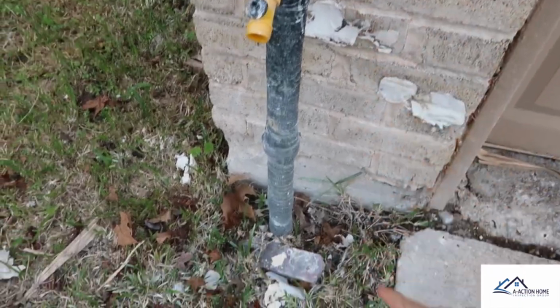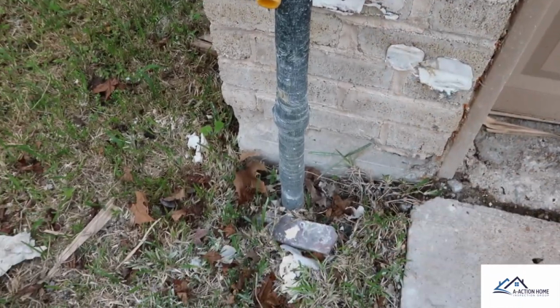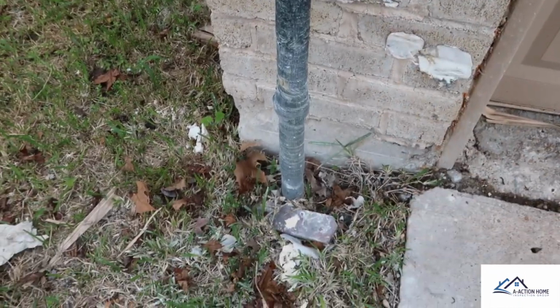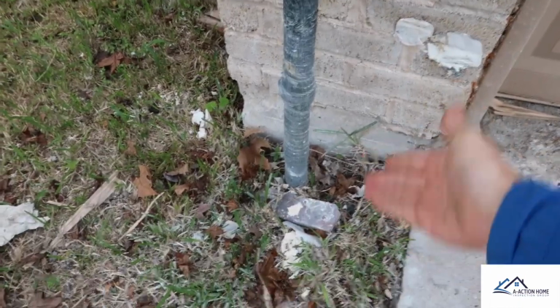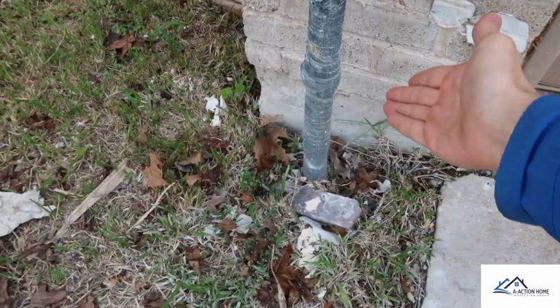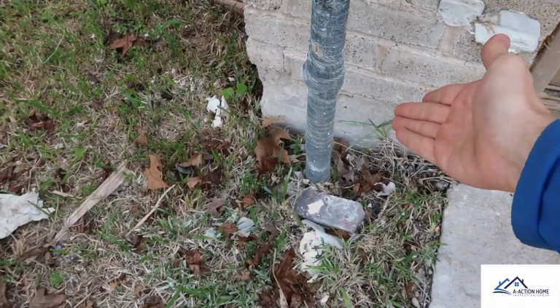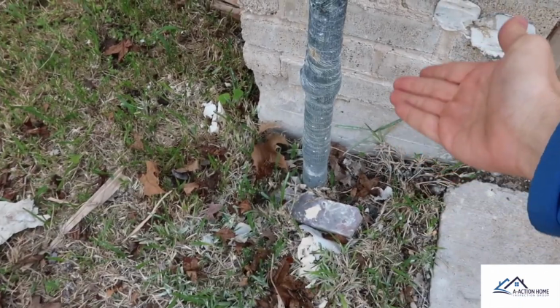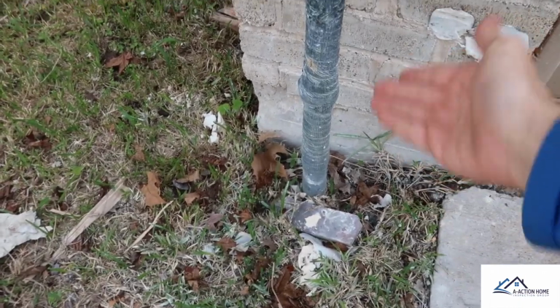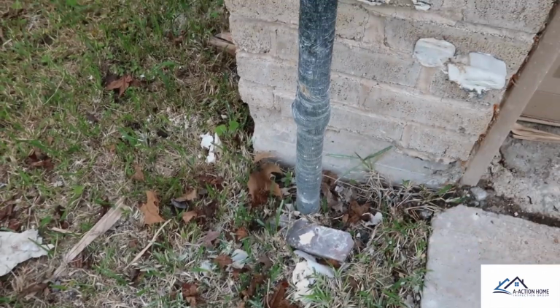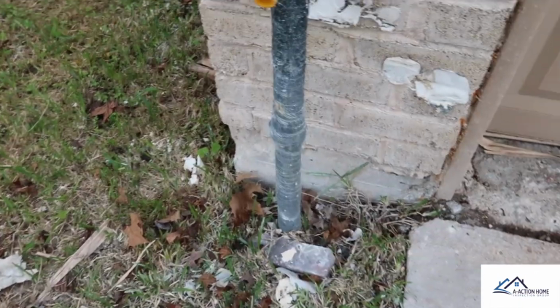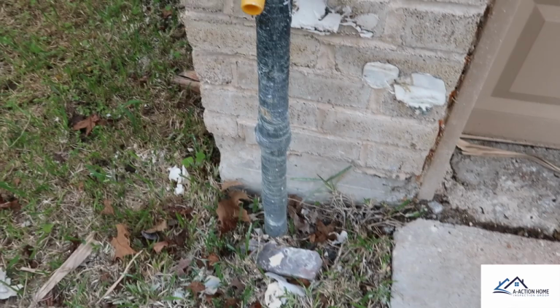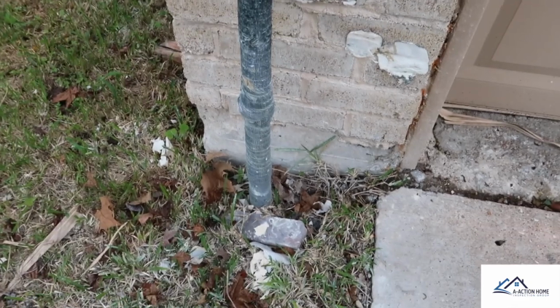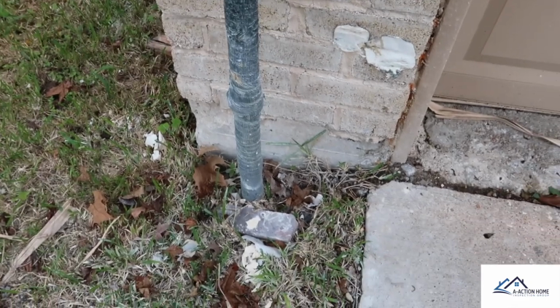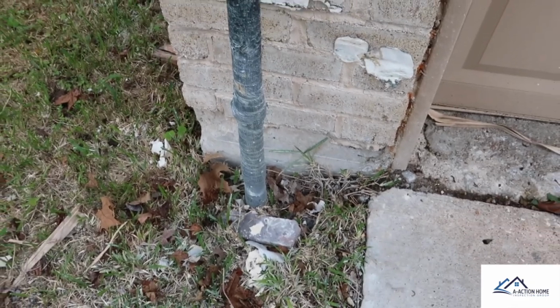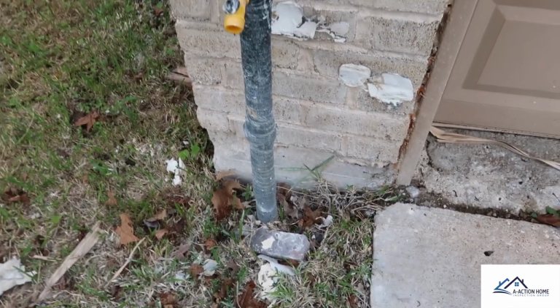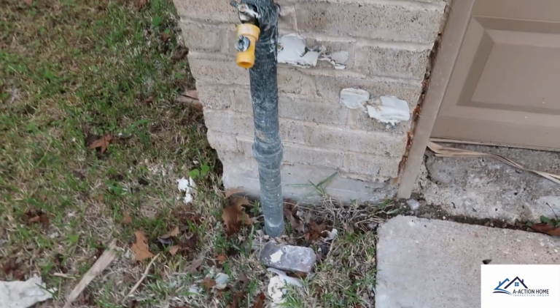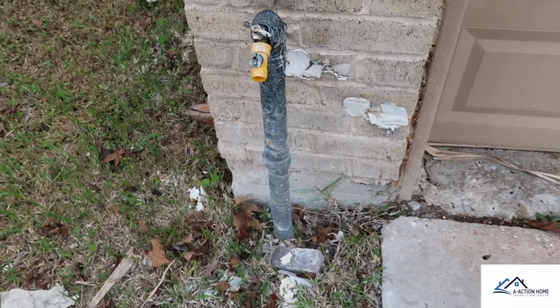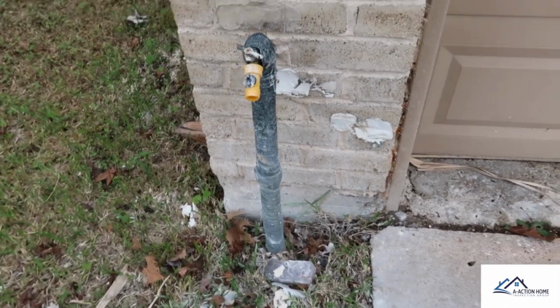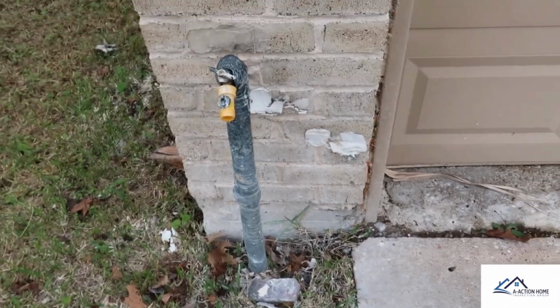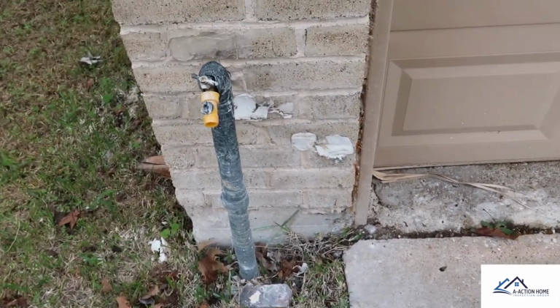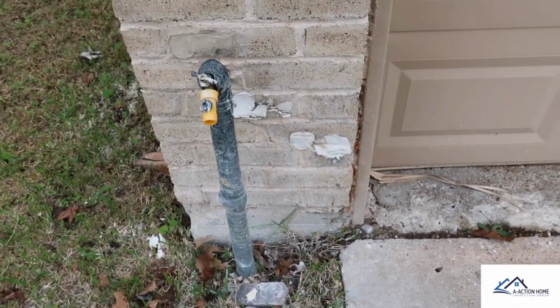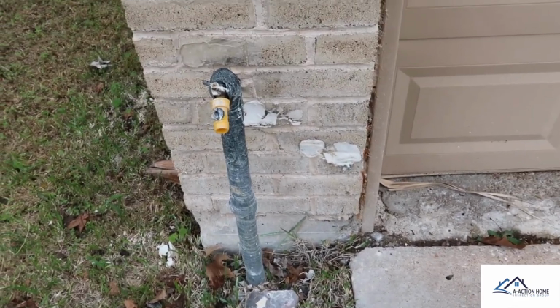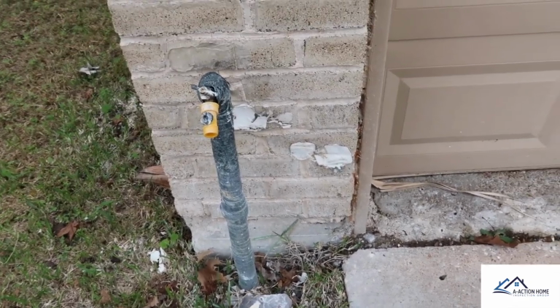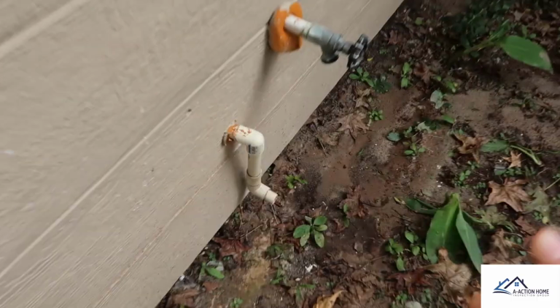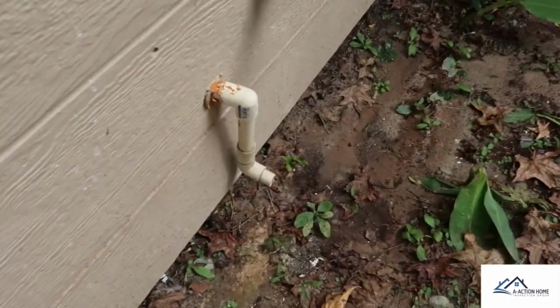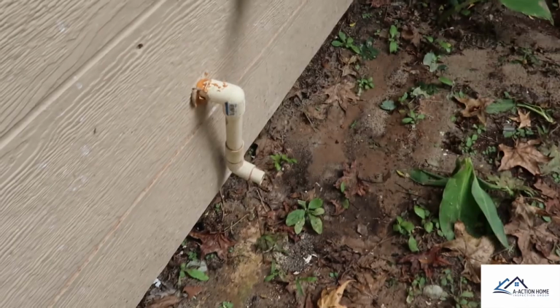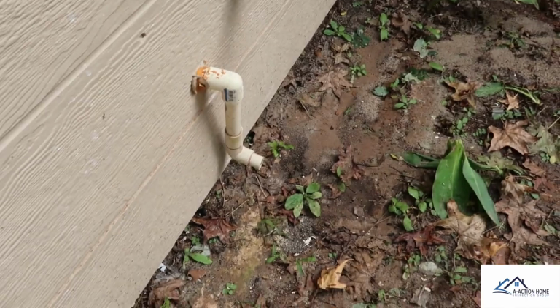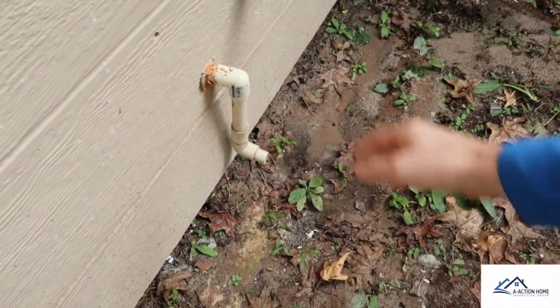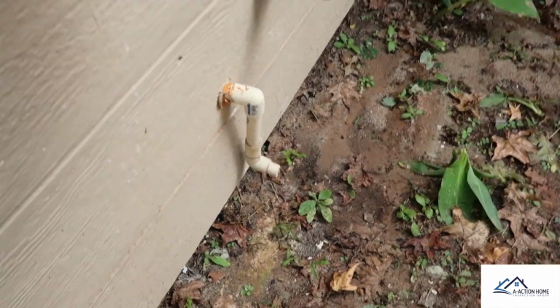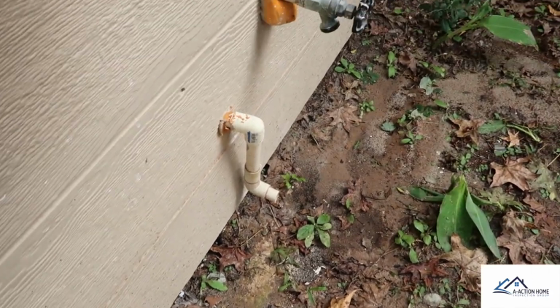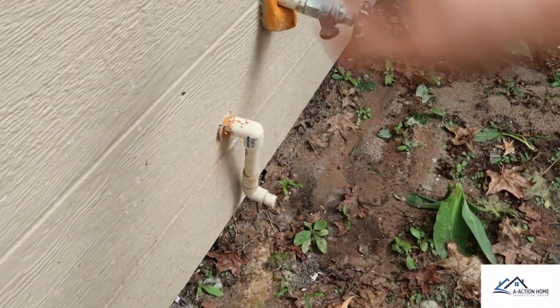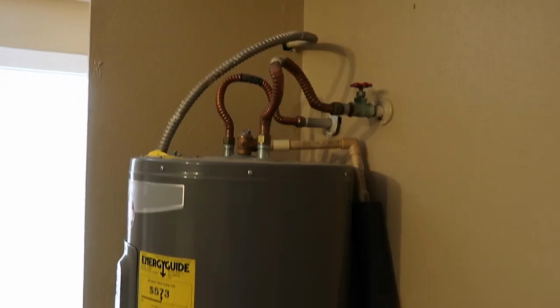Another find is this main water supply line — you can see they've repaired it at one point in time, and now there is no main water shutoff to the structure.